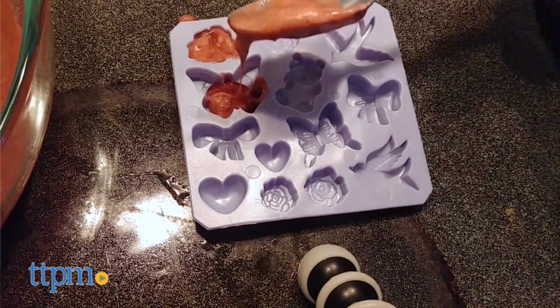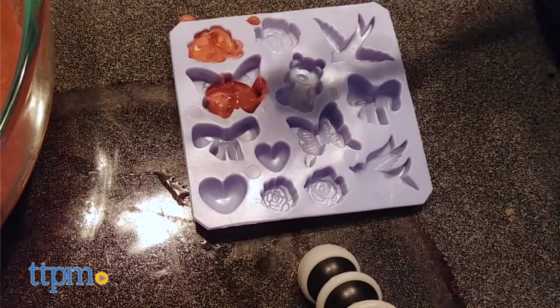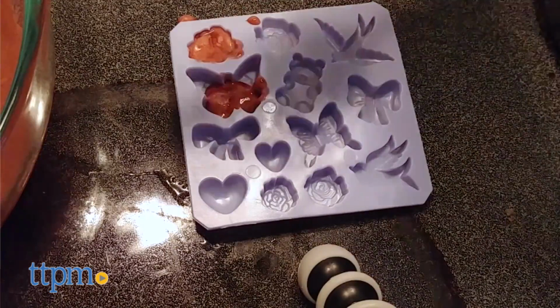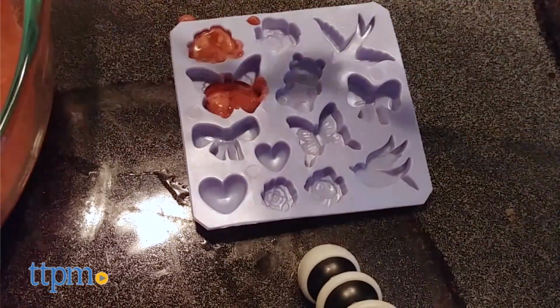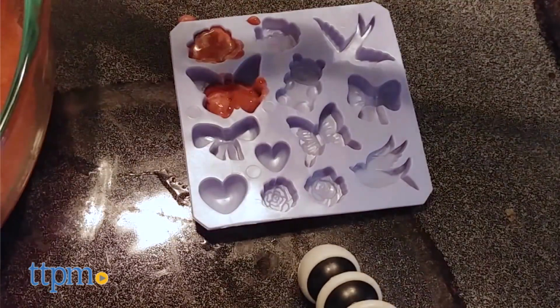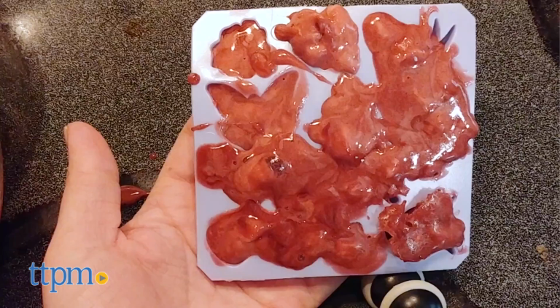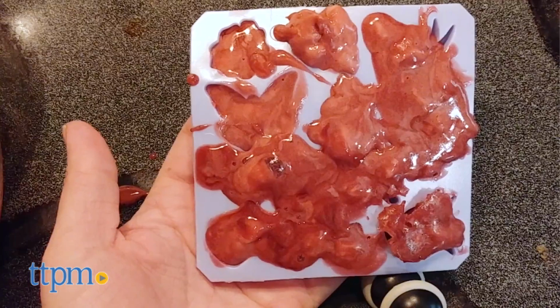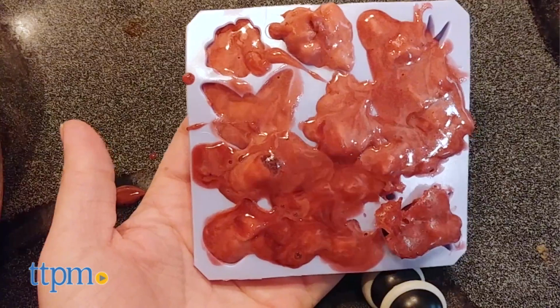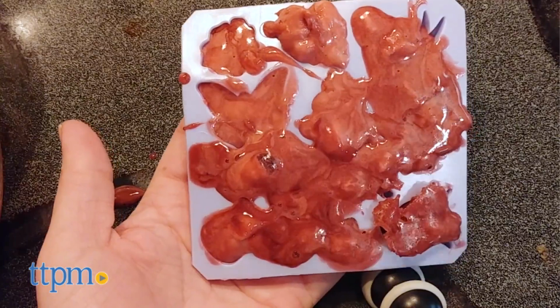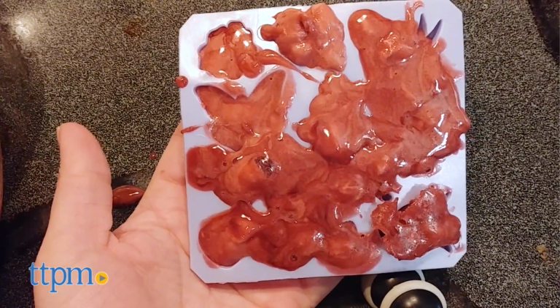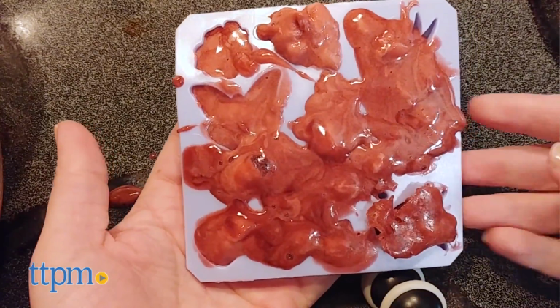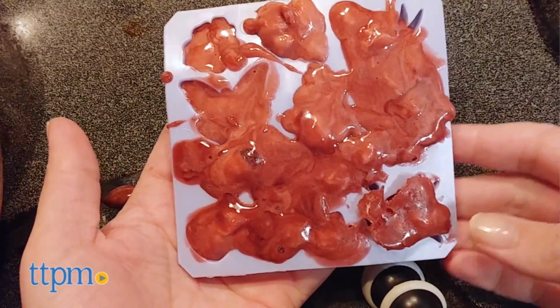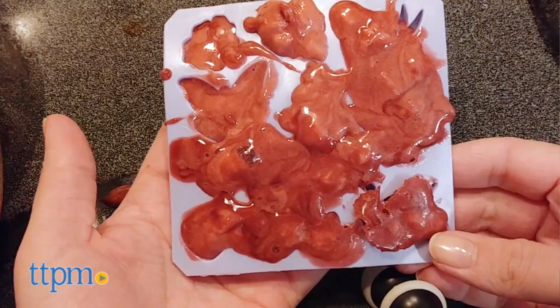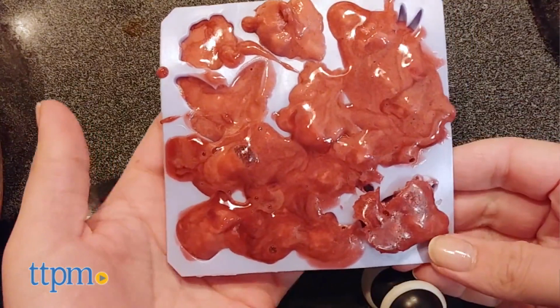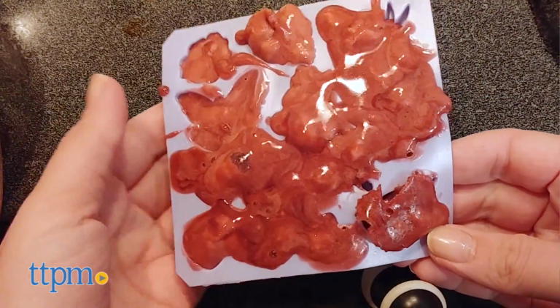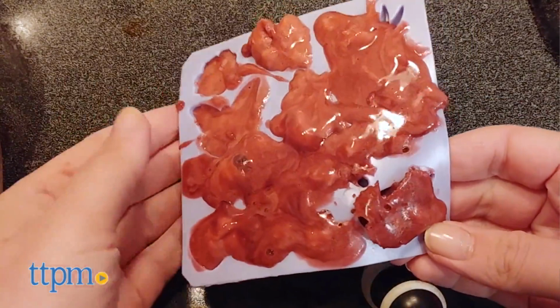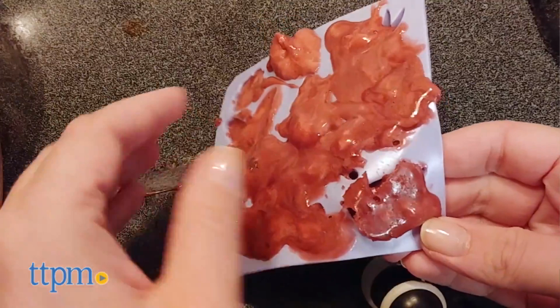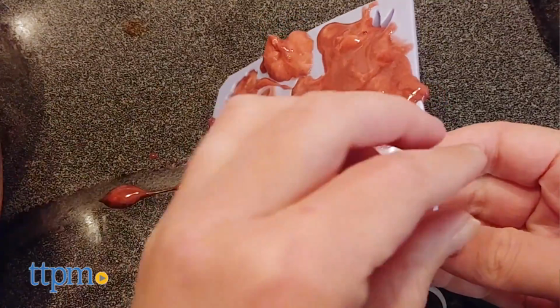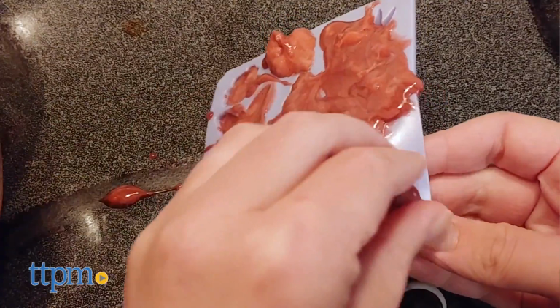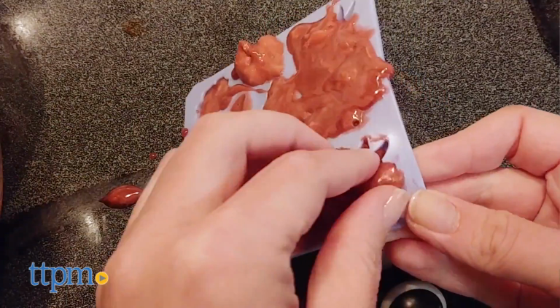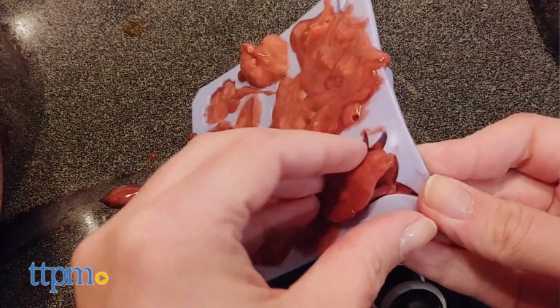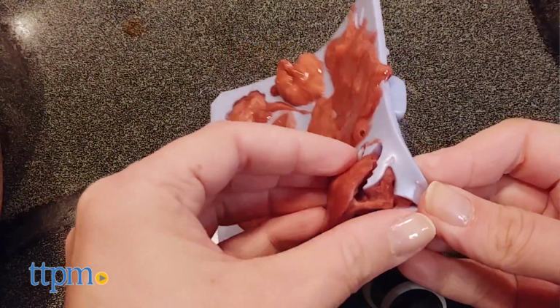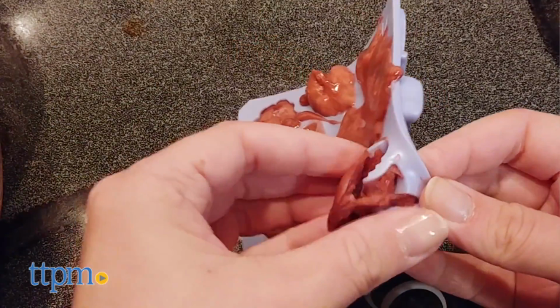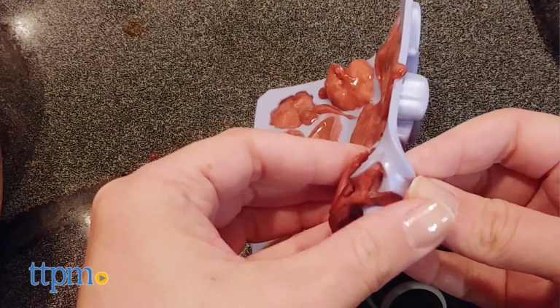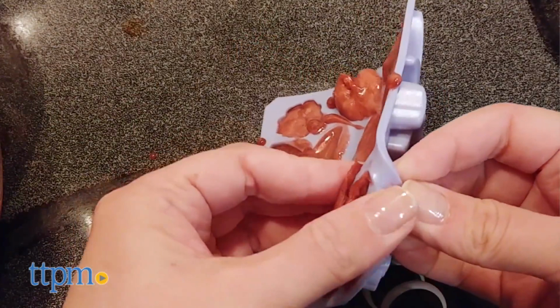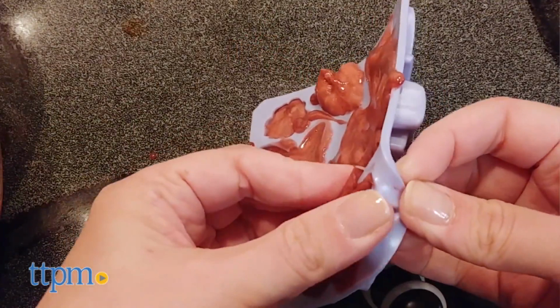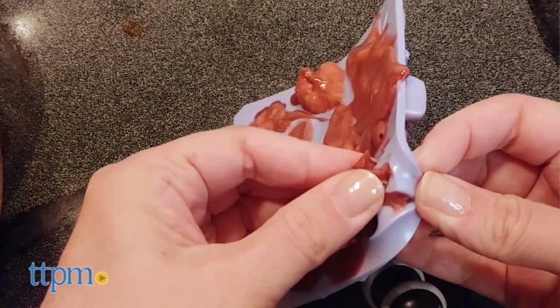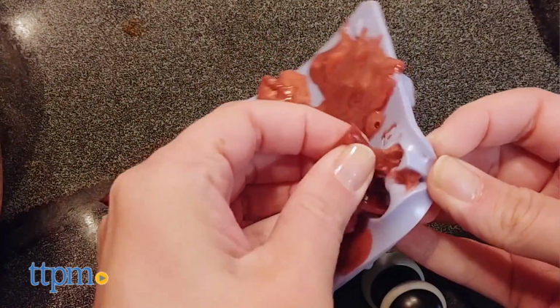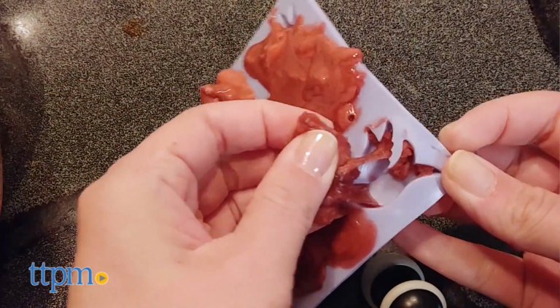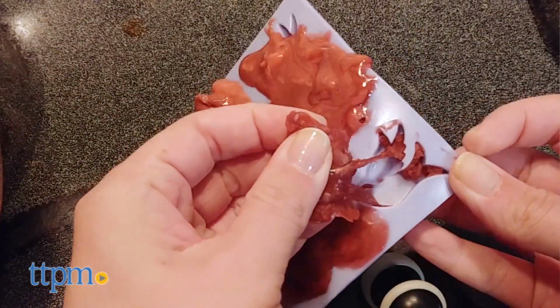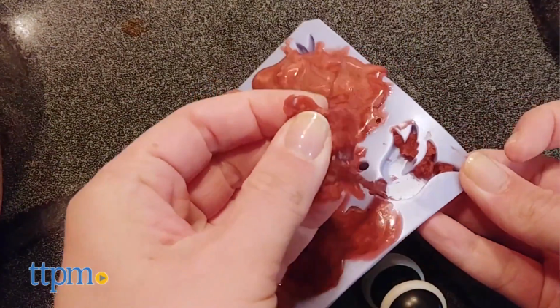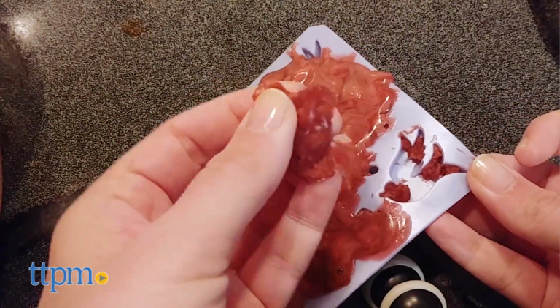It seems that, based on the instructions, the soap gummies might work out better, and you will have an extra packet of unflavored gelatin left over so you can do that experiment too.